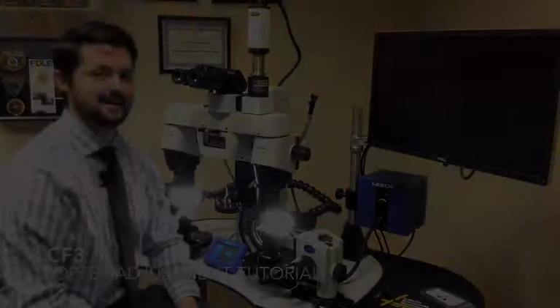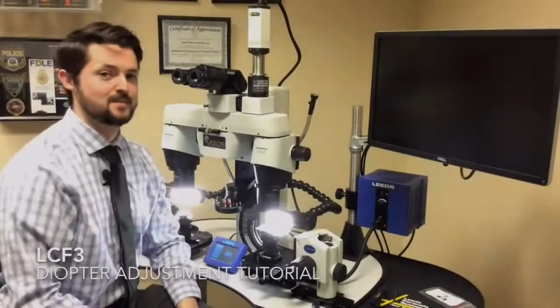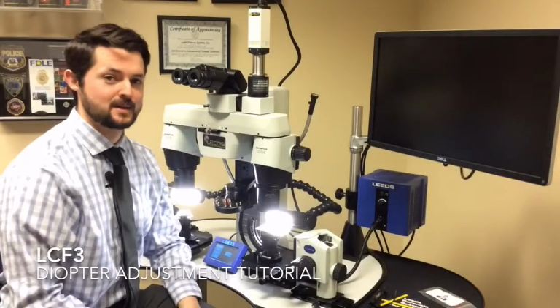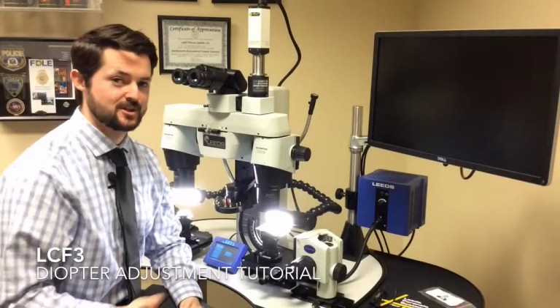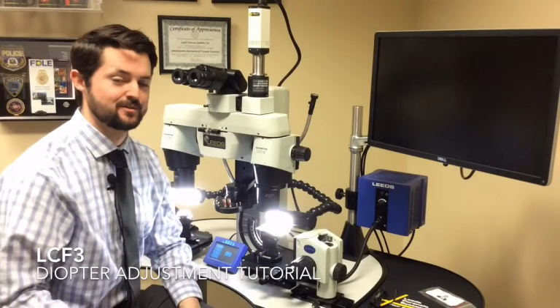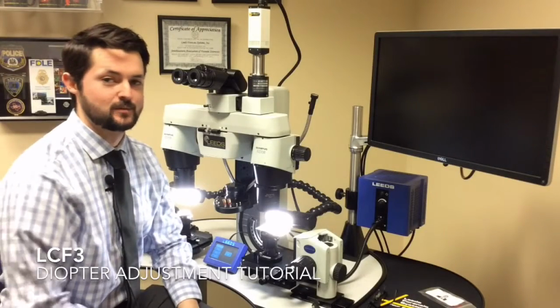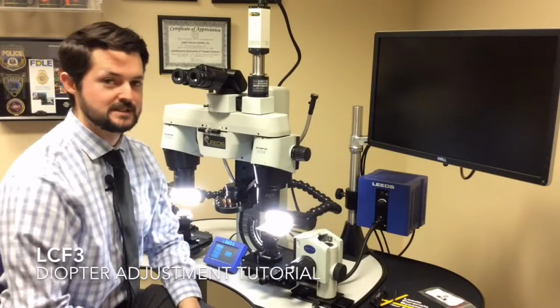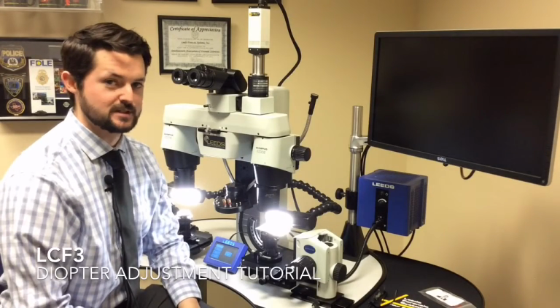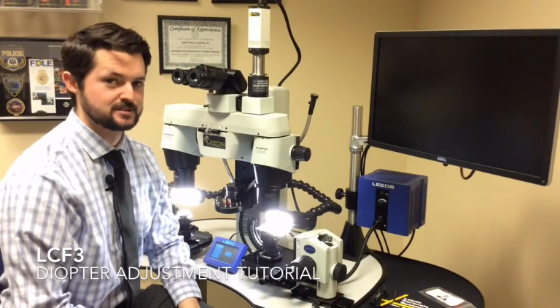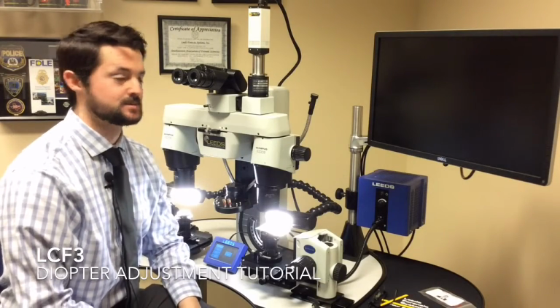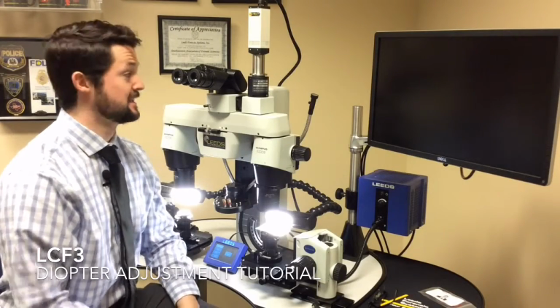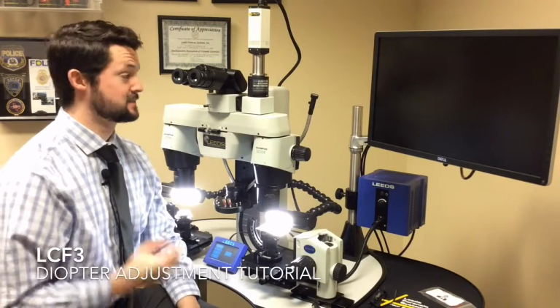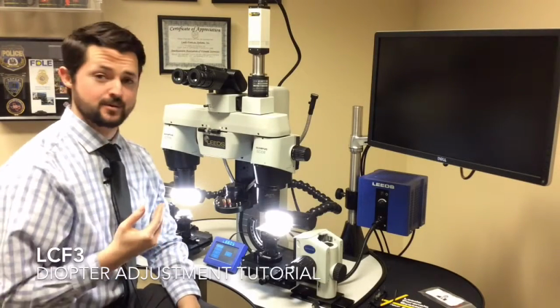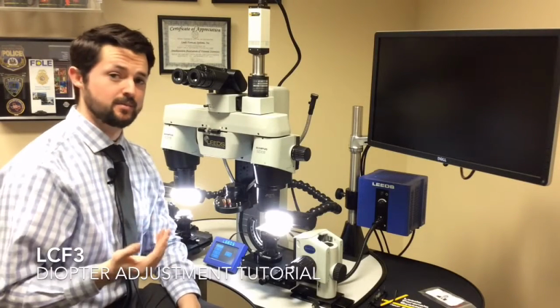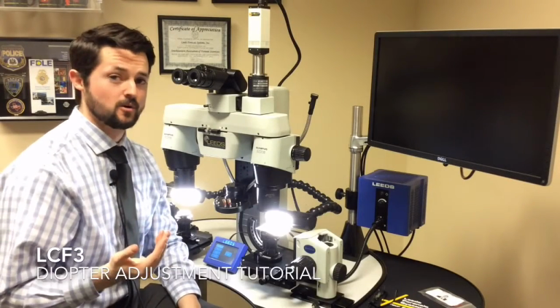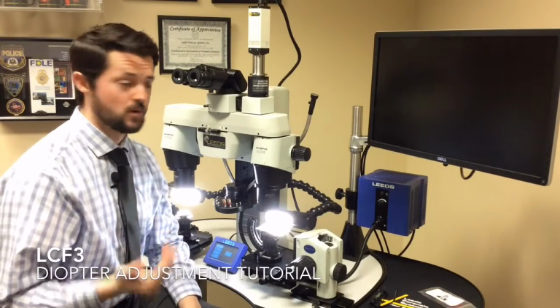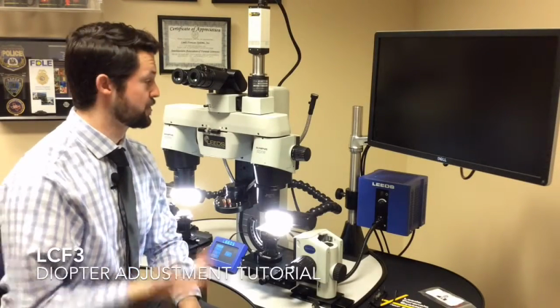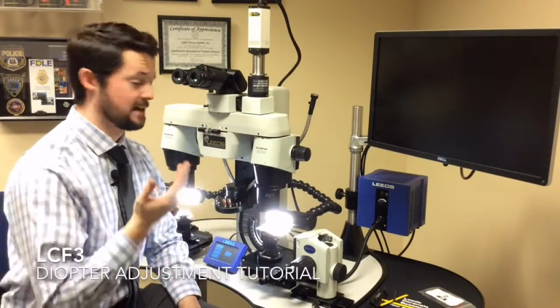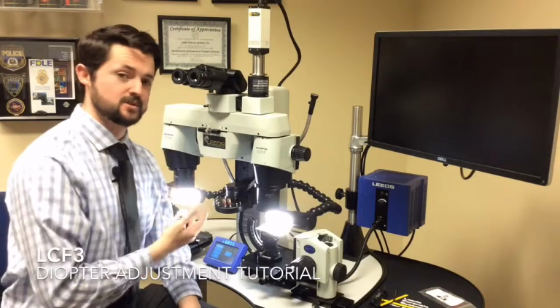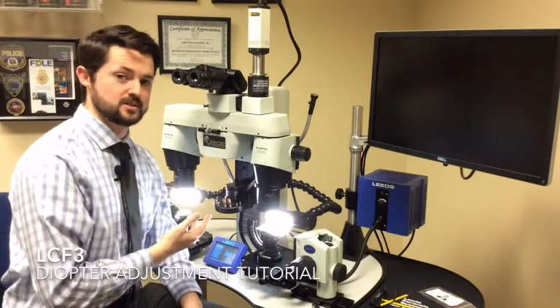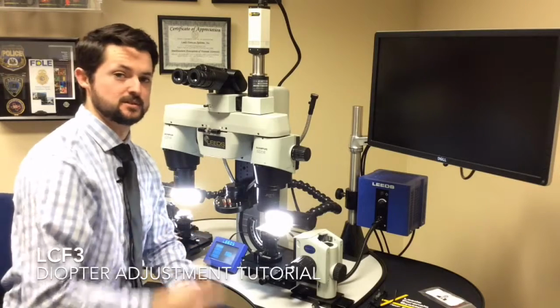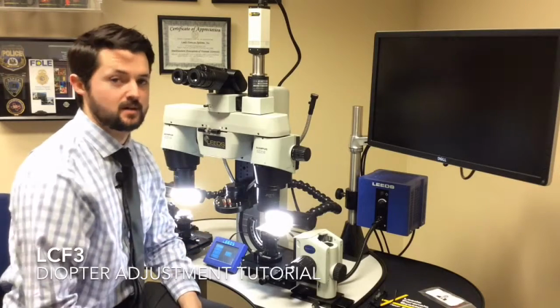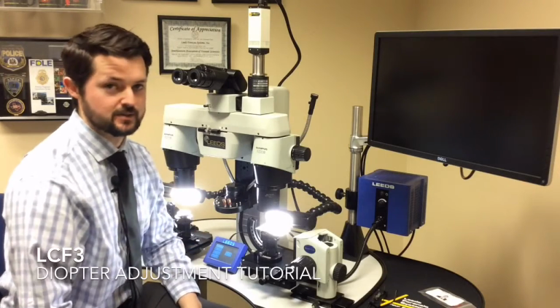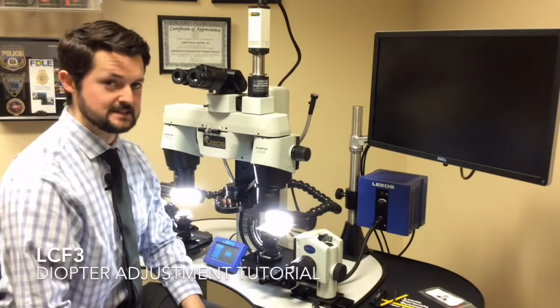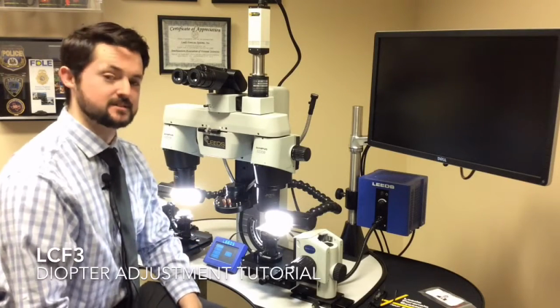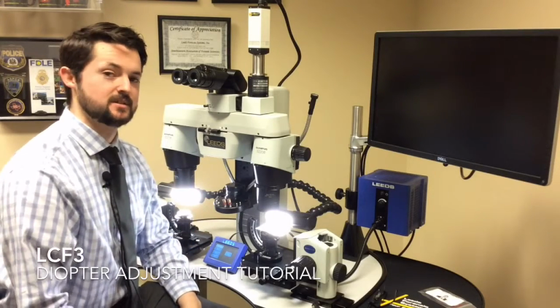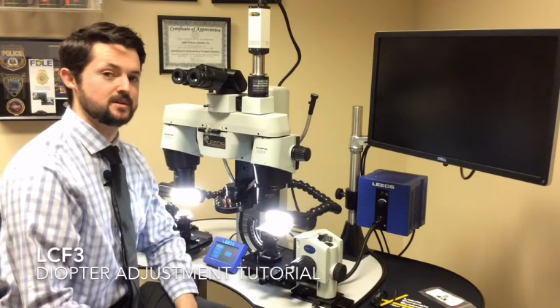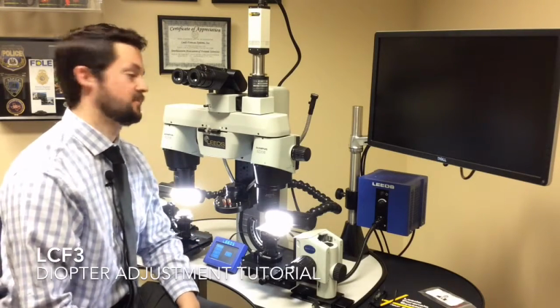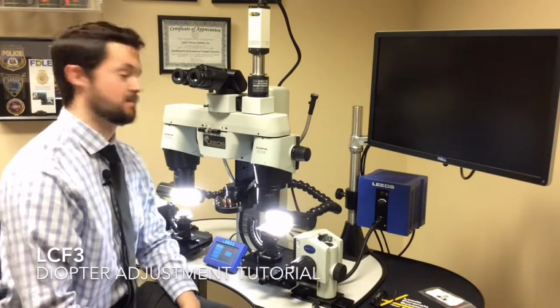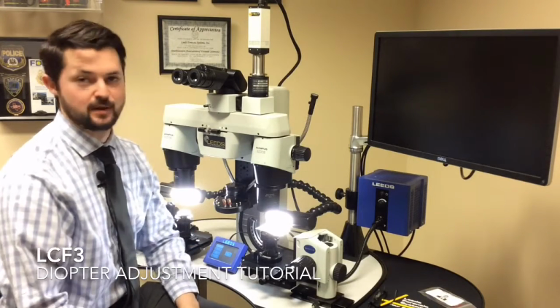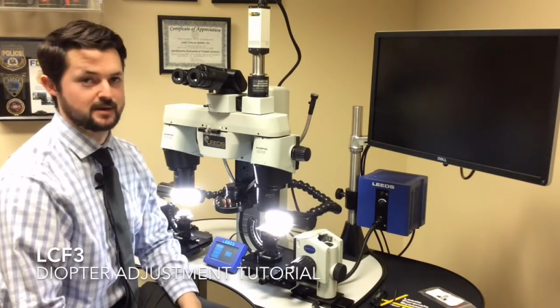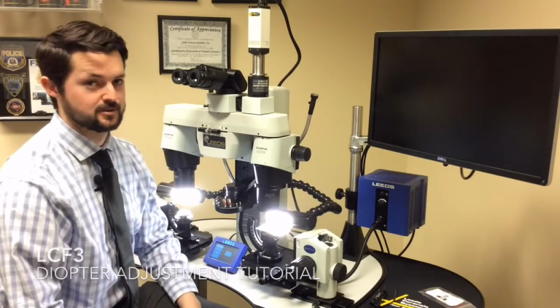Hi, my name is Jake Kurth. I'm with Leeds Forensic Systems. Today we're going to be going over diopter adjustment on the Leeds LCF-3 firearm comparison microscope.